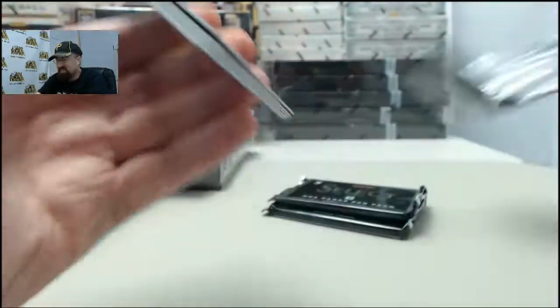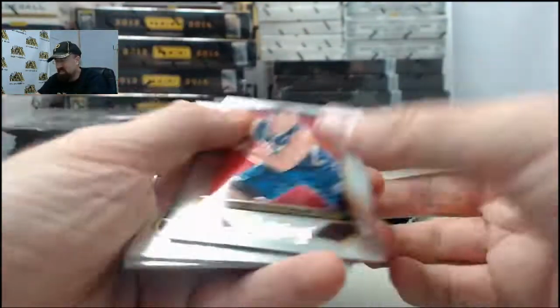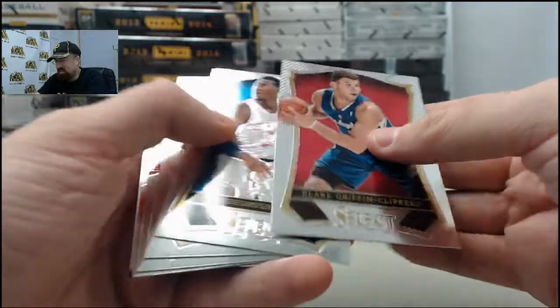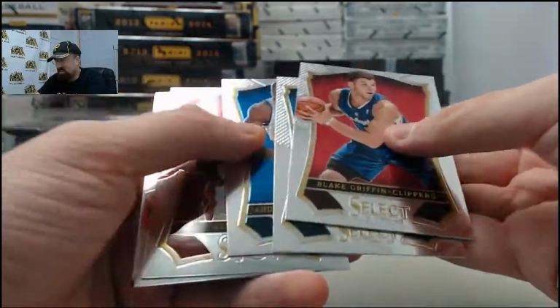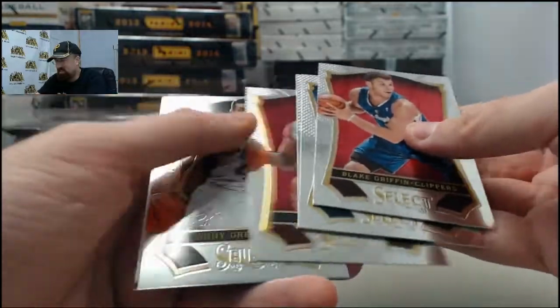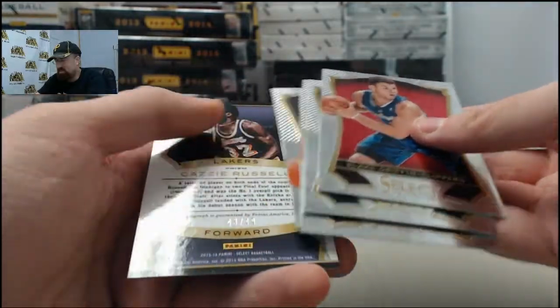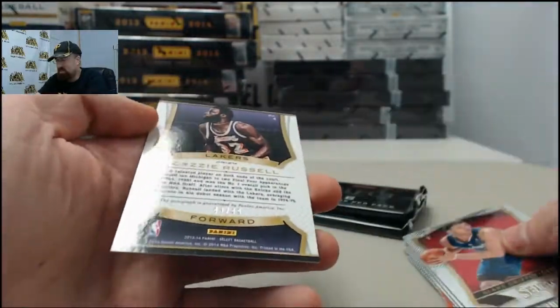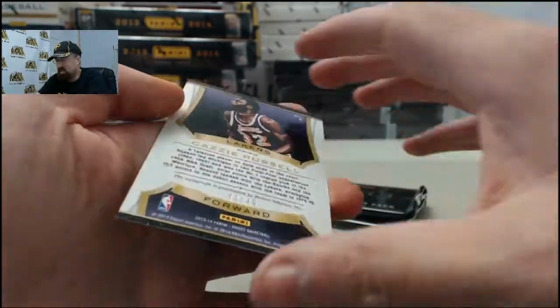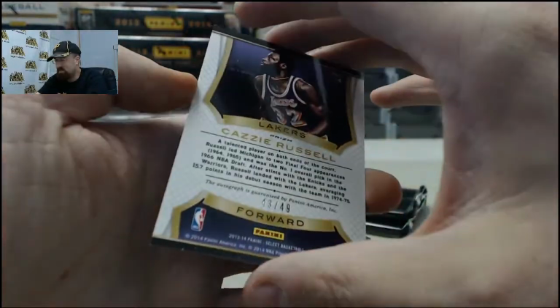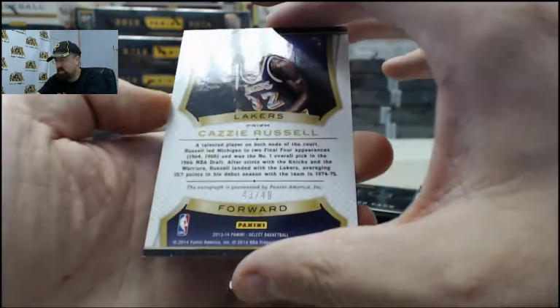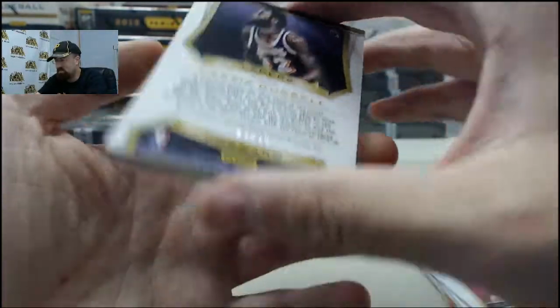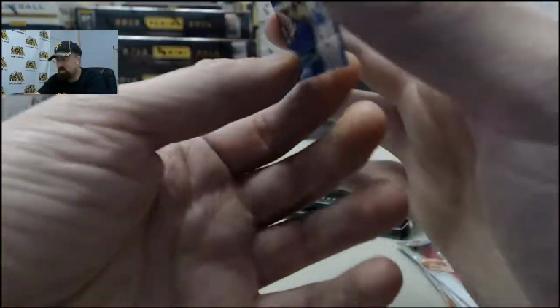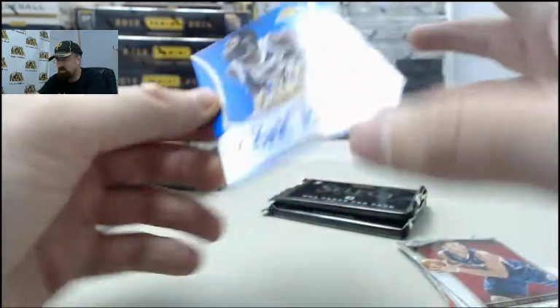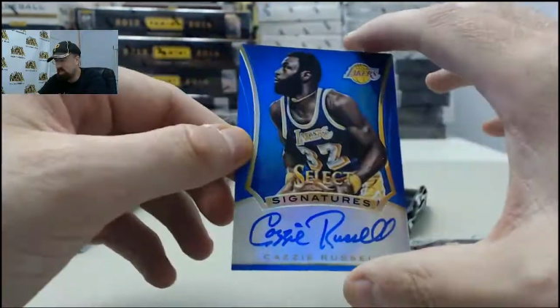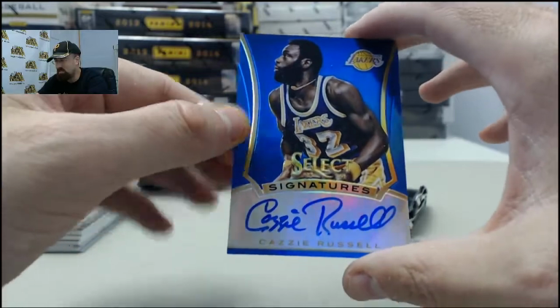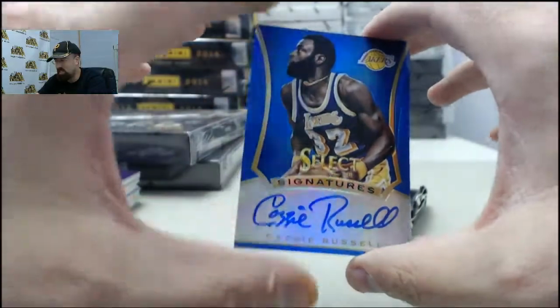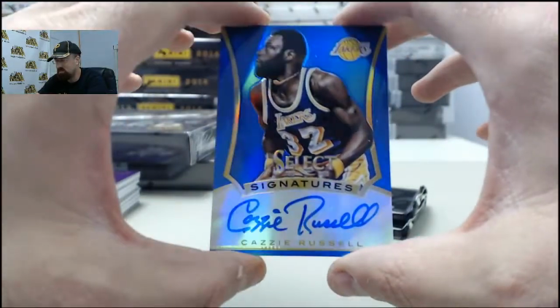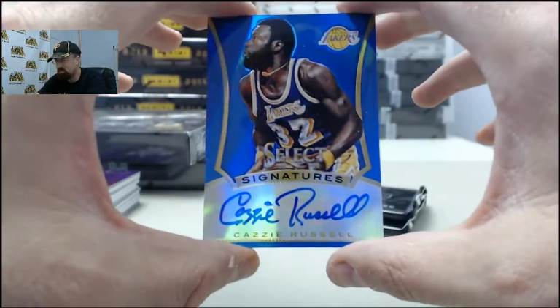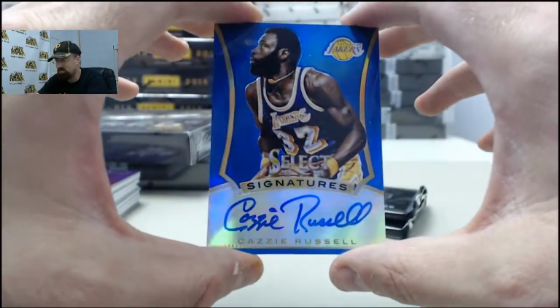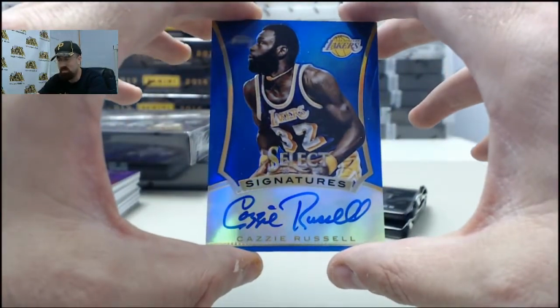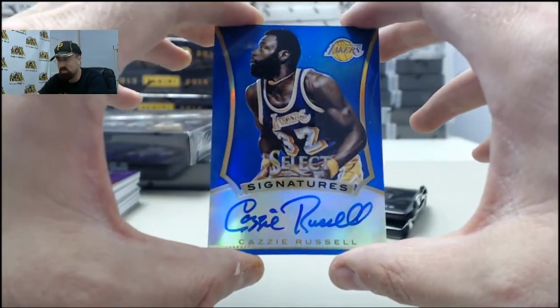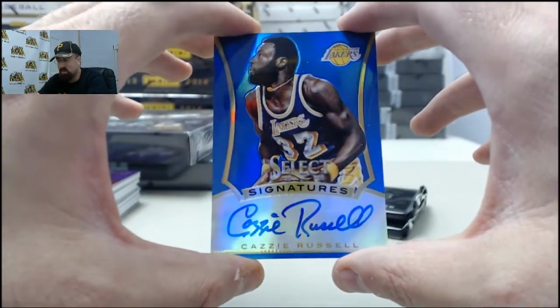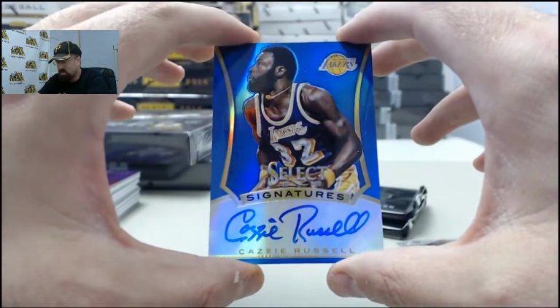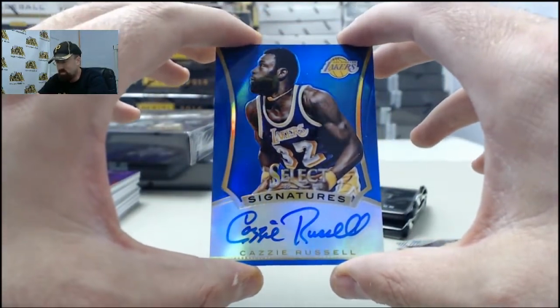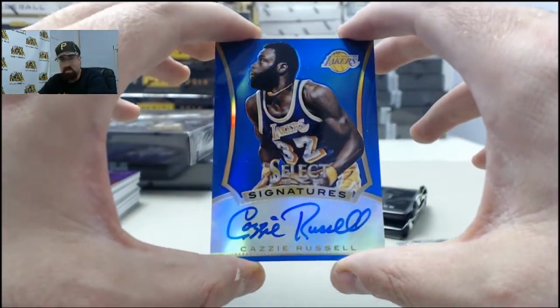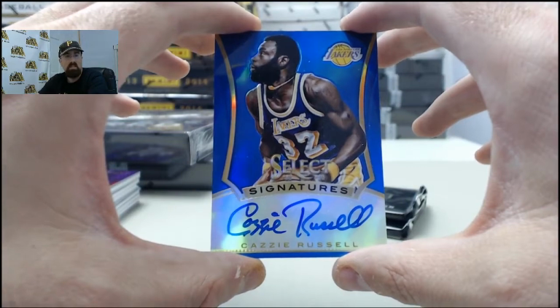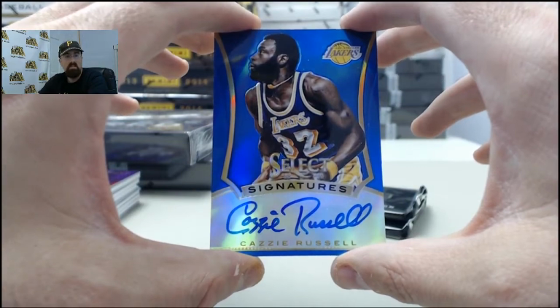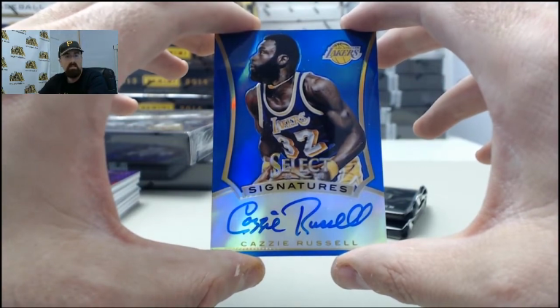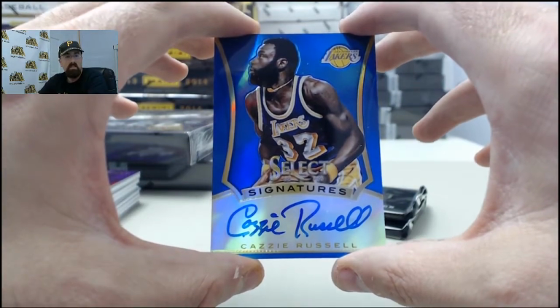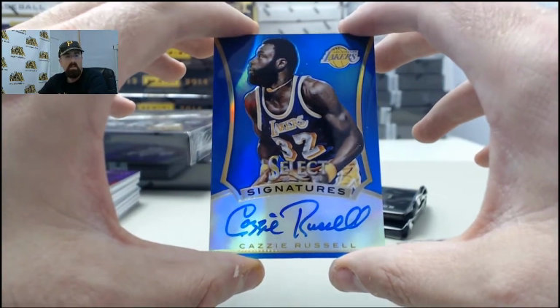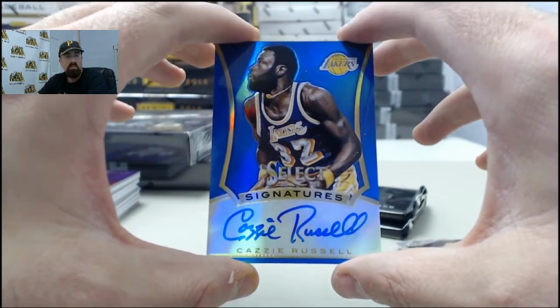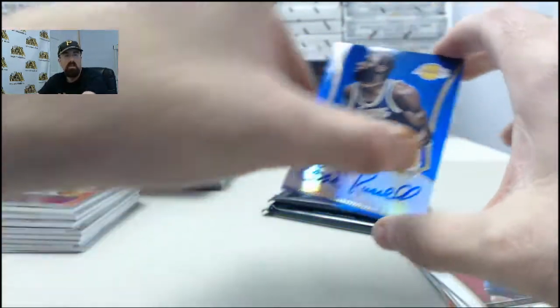I've got another autograph card coming and it is going to be number 43 of 49 — it's going to be the Kazzy Russell Blue Prism Autograph for the Los Angeles Lakers. Very cool right there.